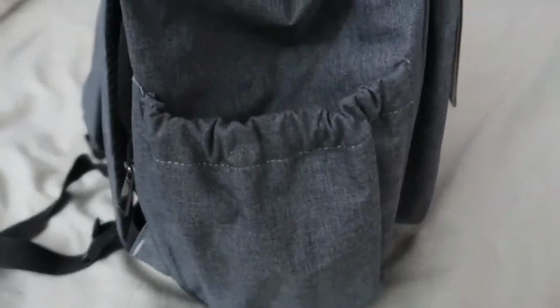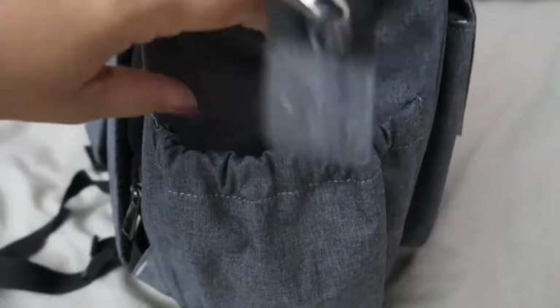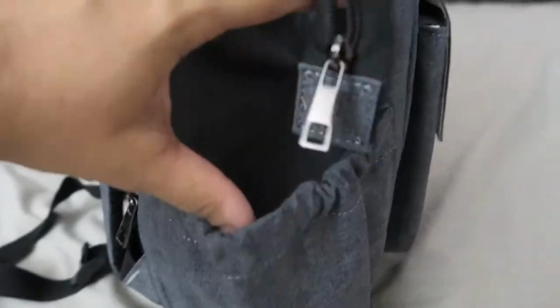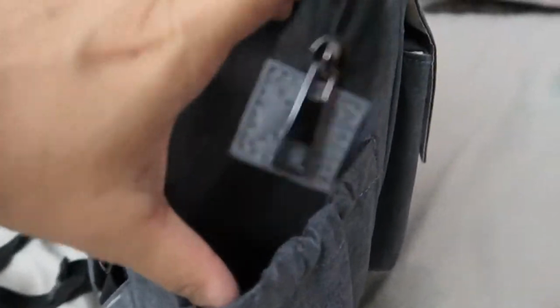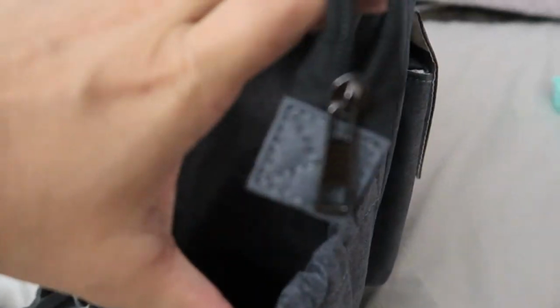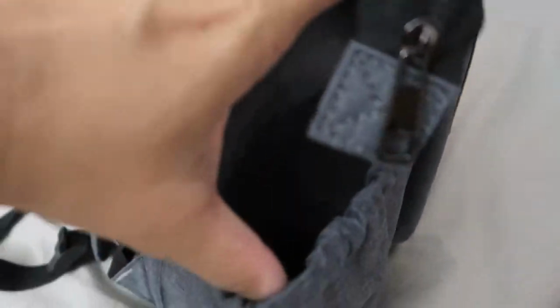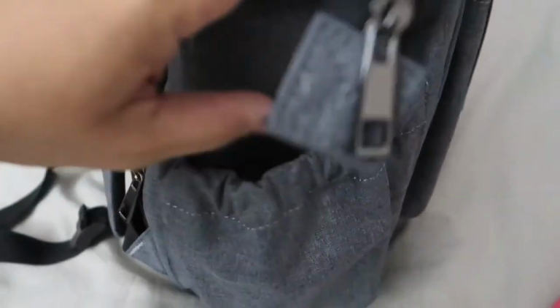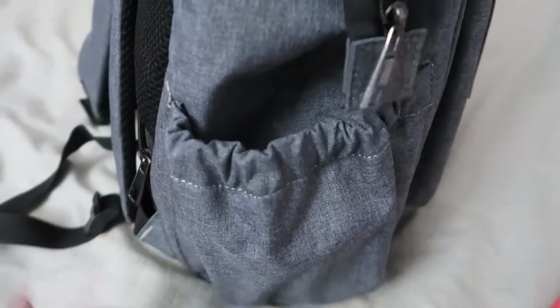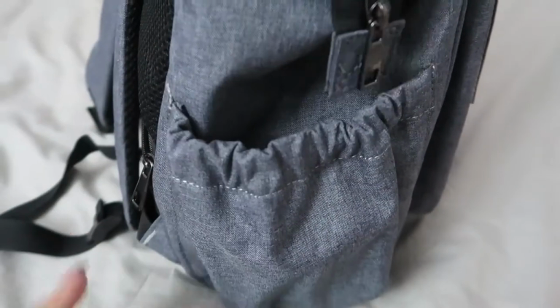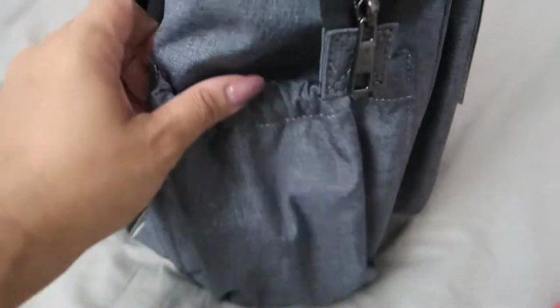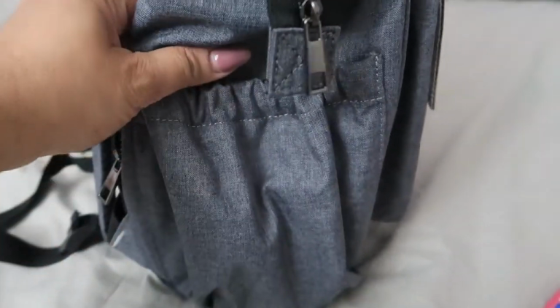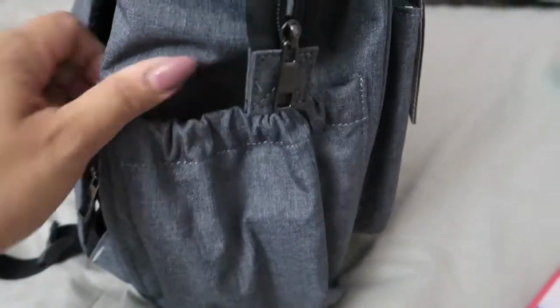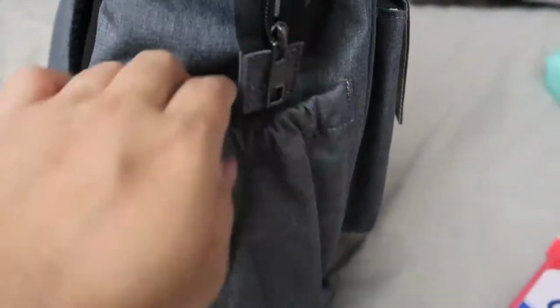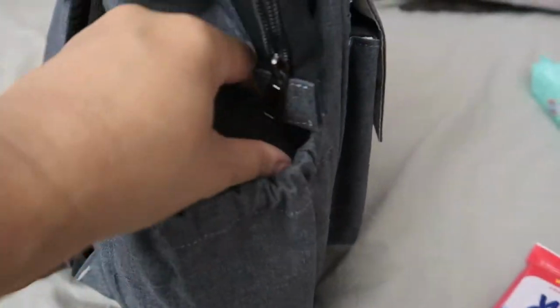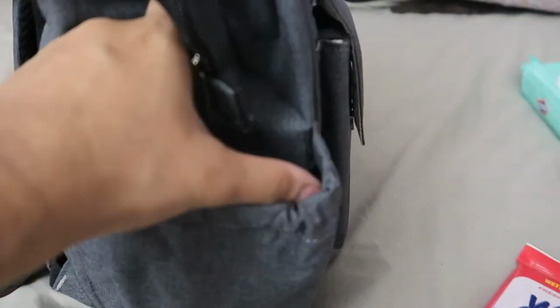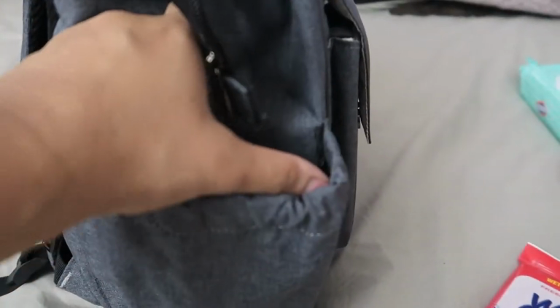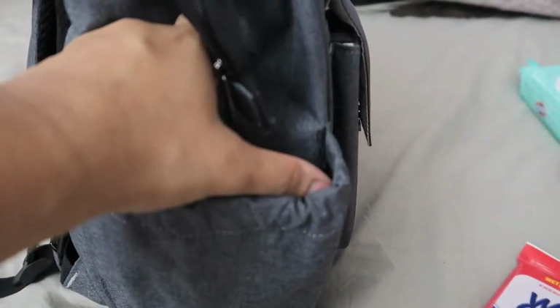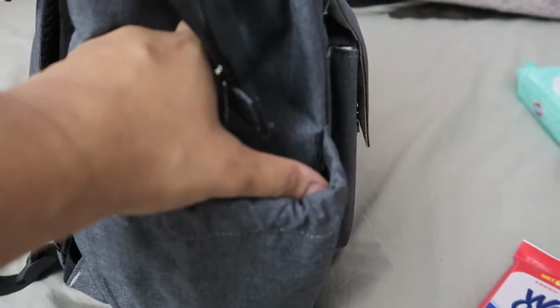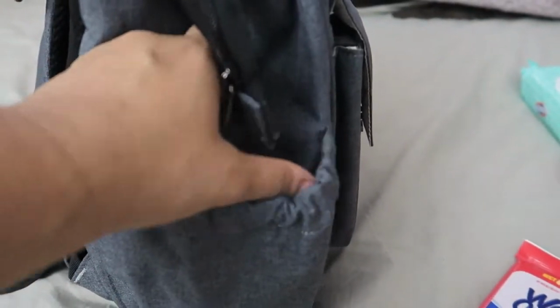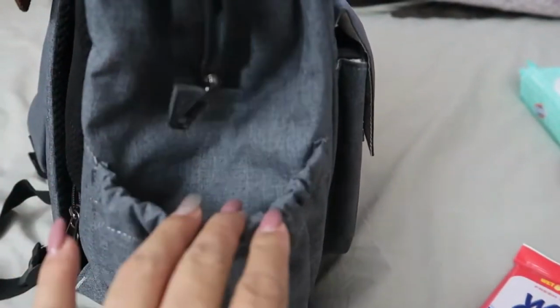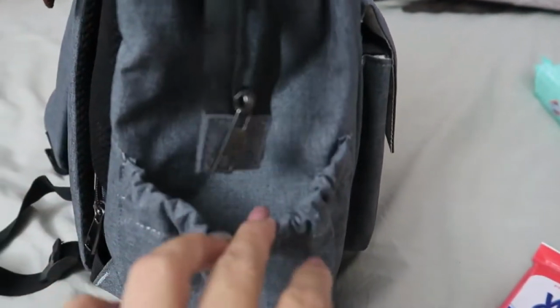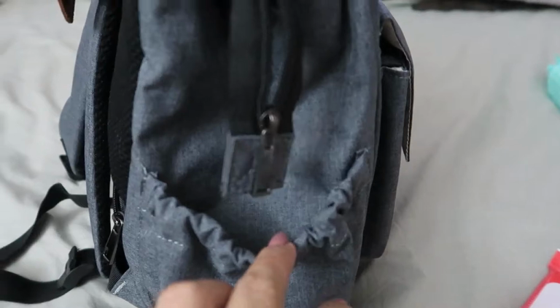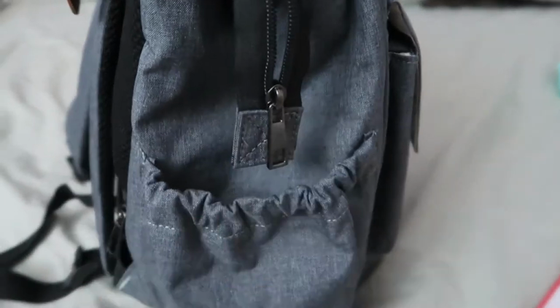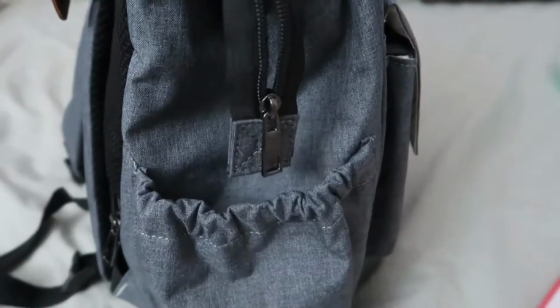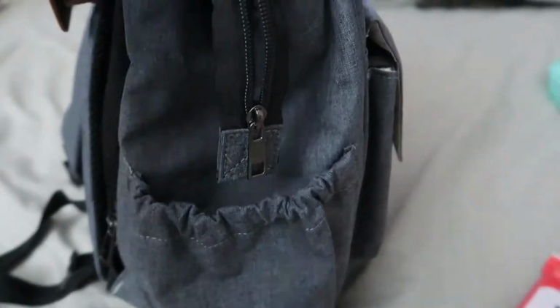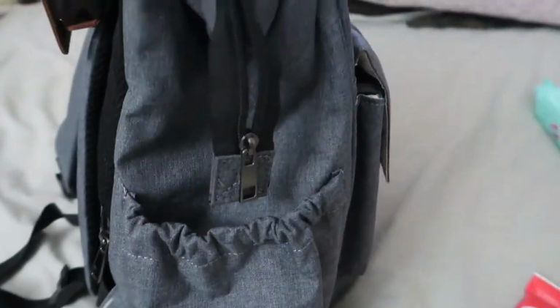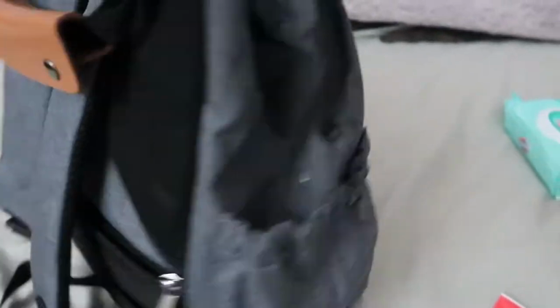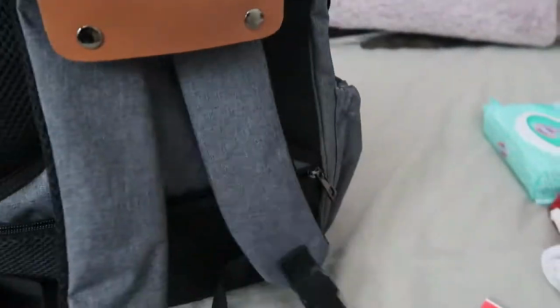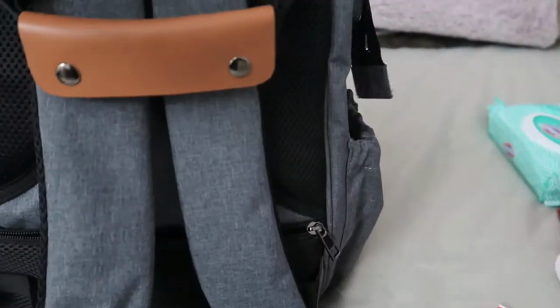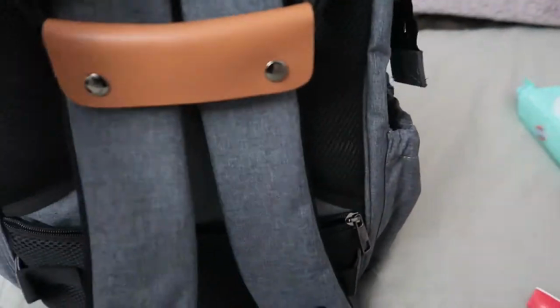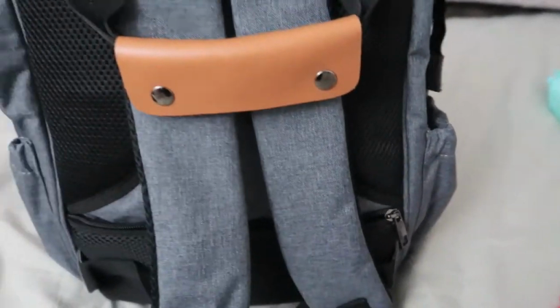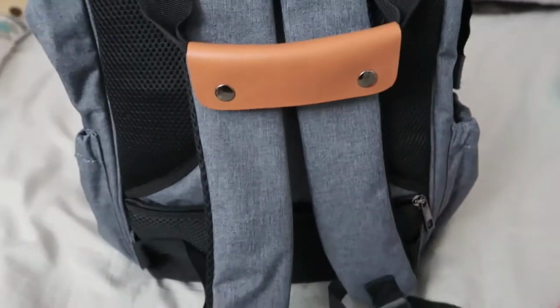The other side doesn't have that zipper pocket but it's the same otherwise, and it's pretty big — you could honestly fit two water bottles in there, that's how big the pocket is.